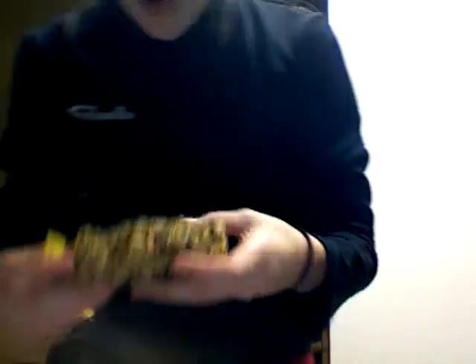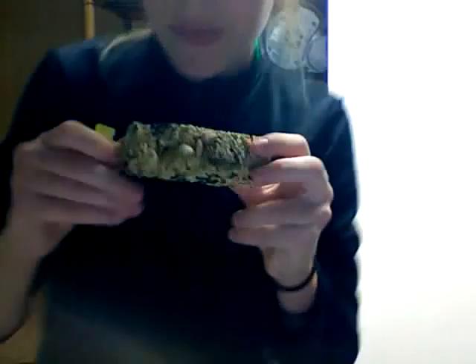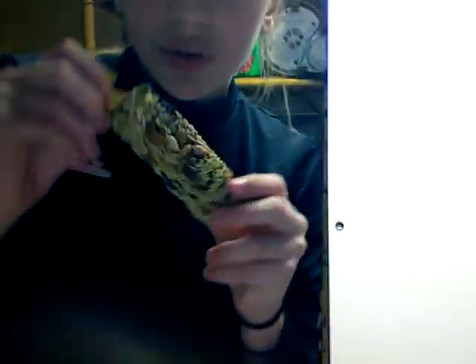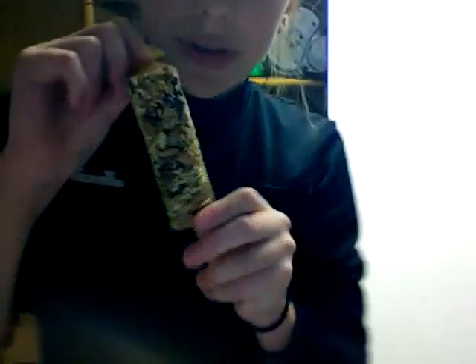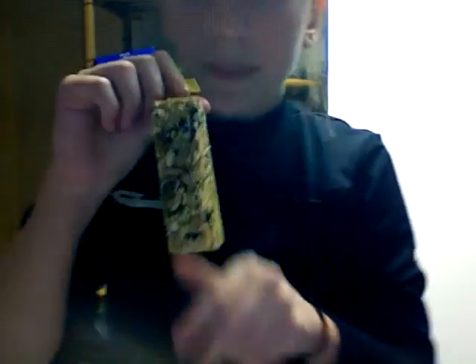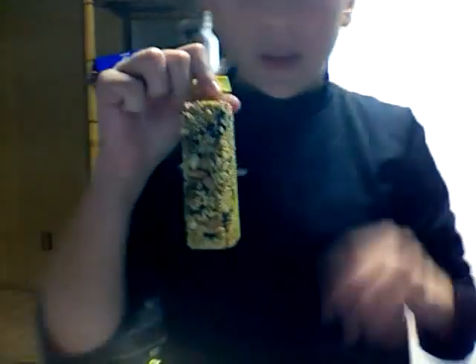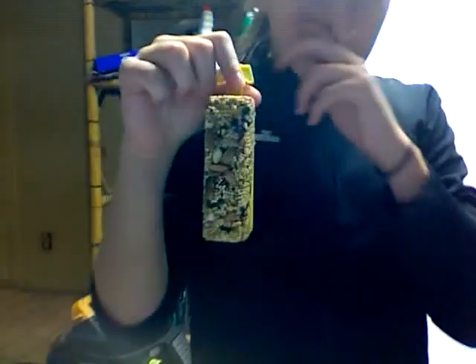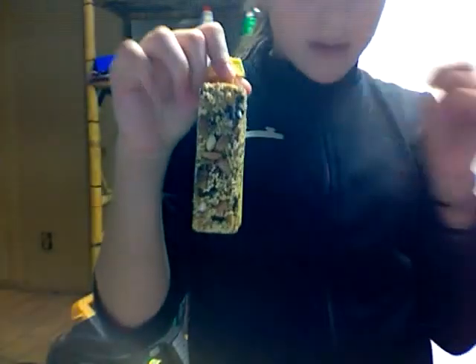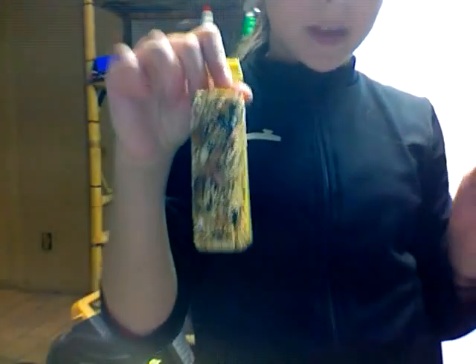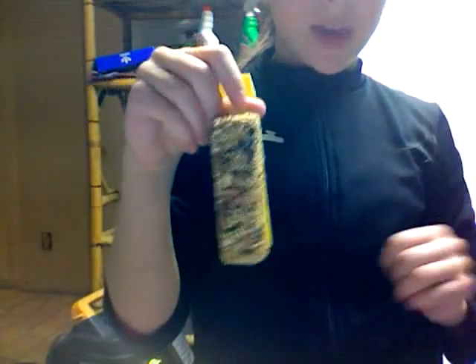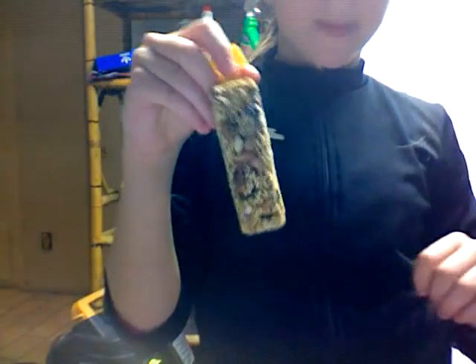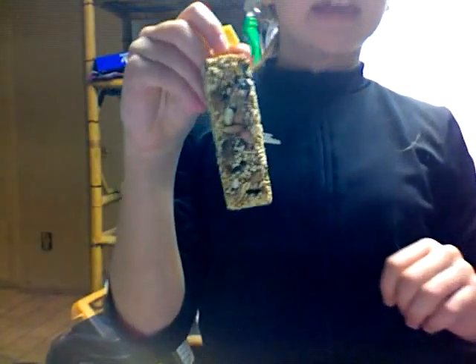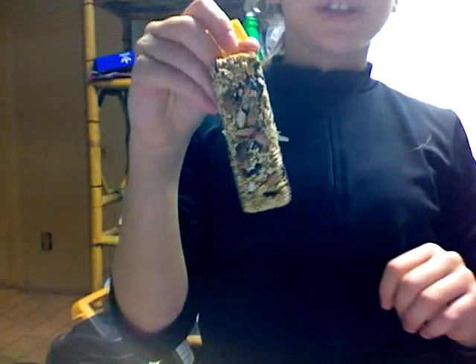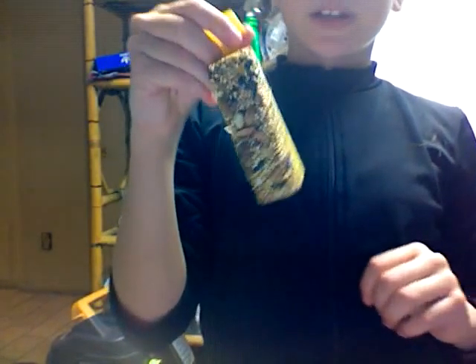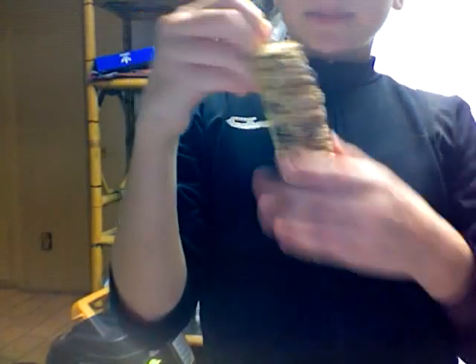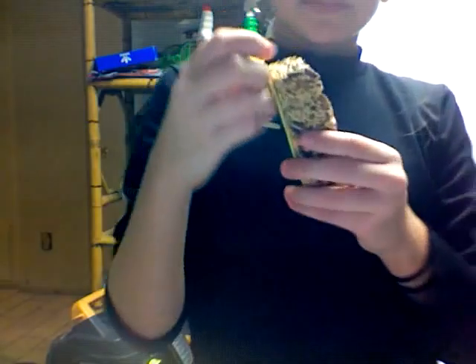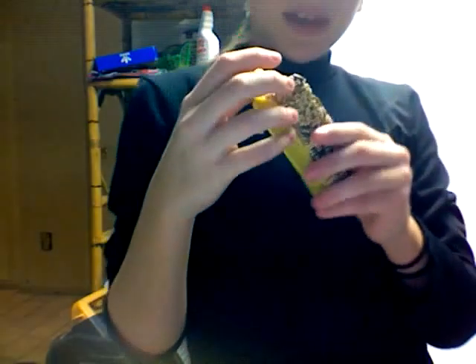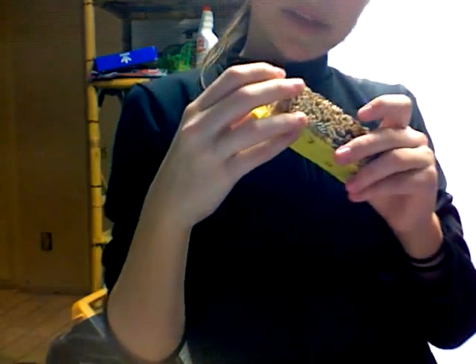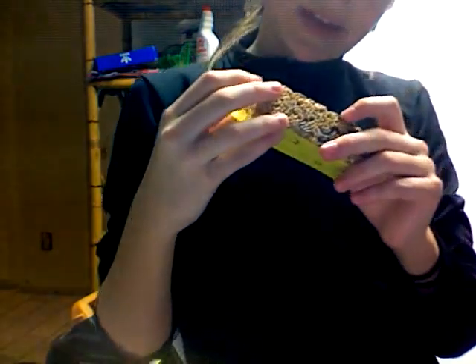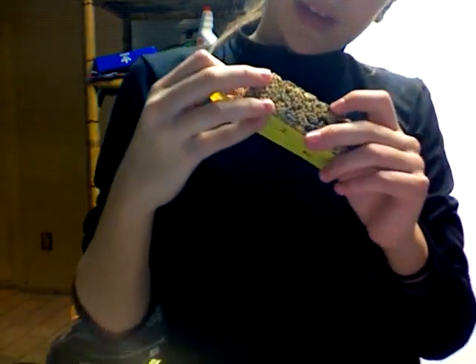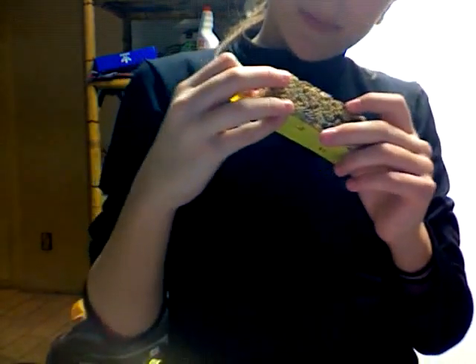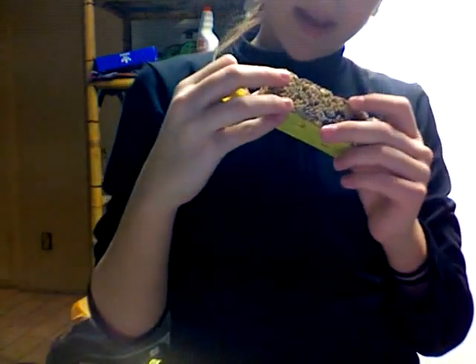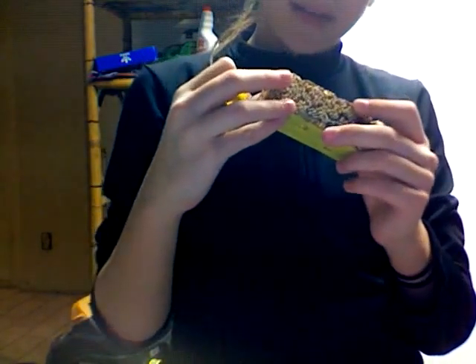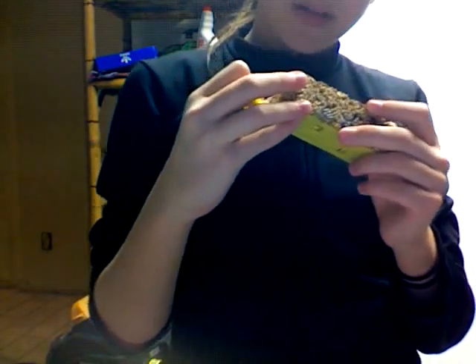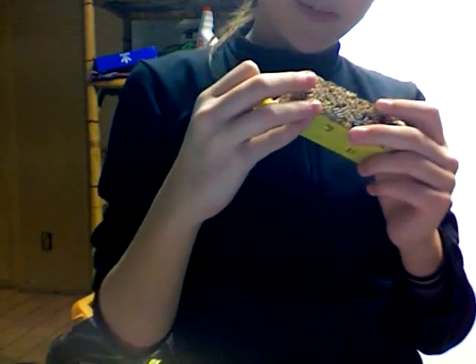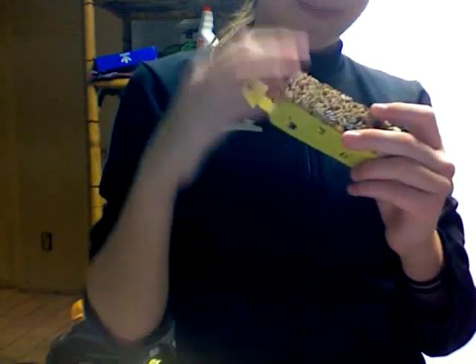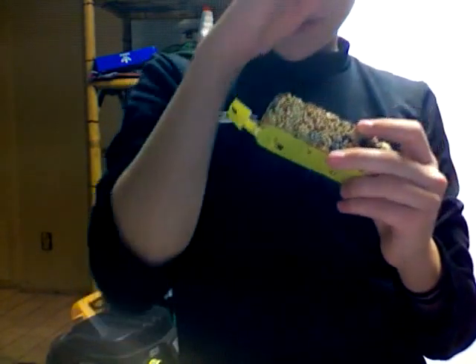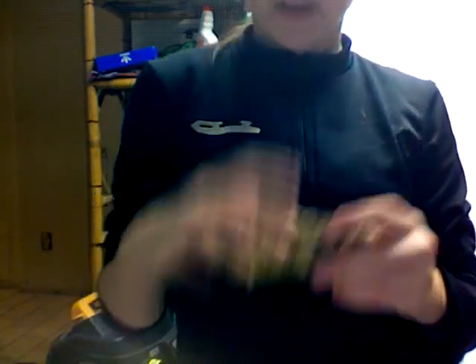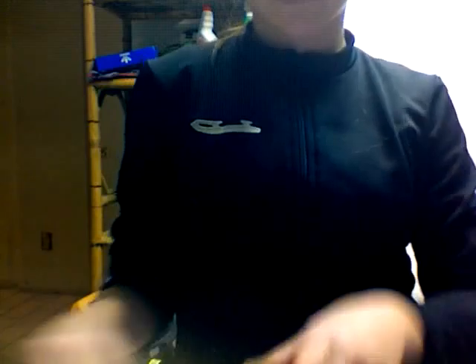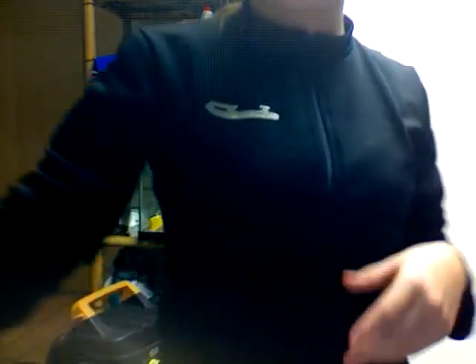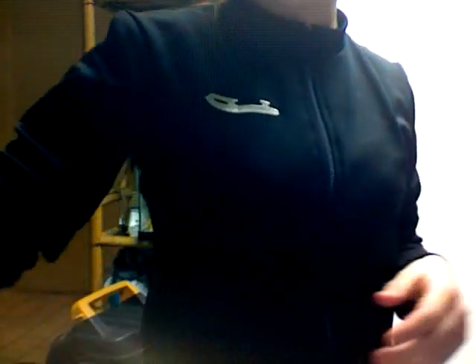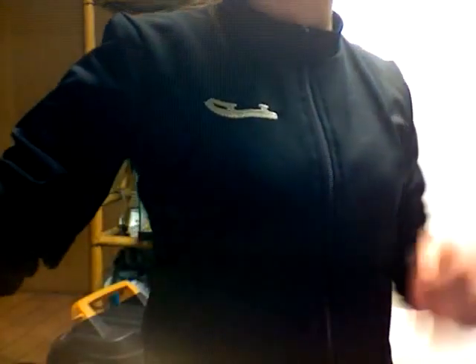I got this treat thingy, and you hang it up in the cage, and he really likes it. When I first put it in the cage, he was, like, obsessed with it.